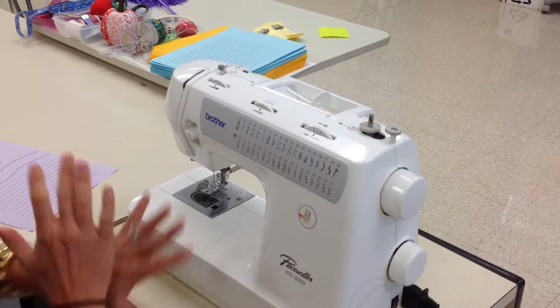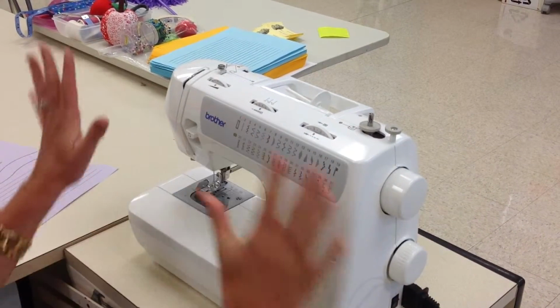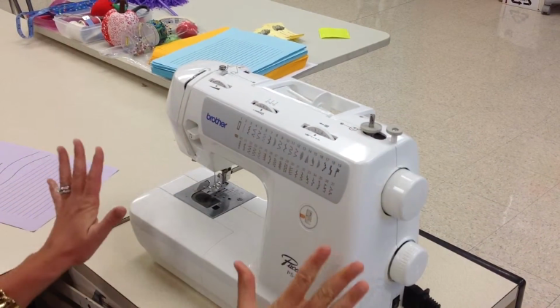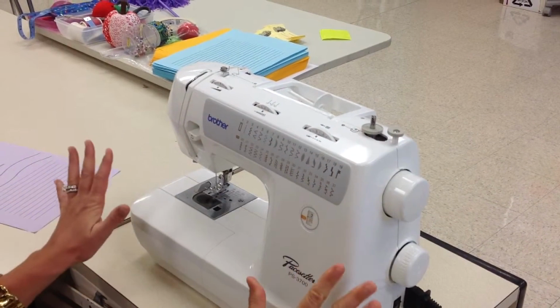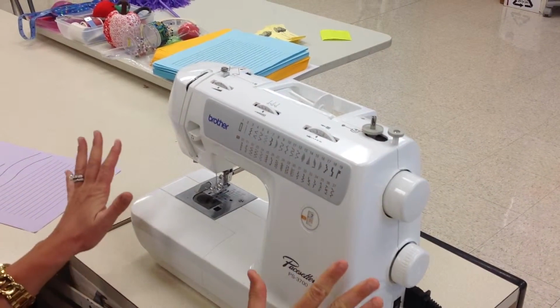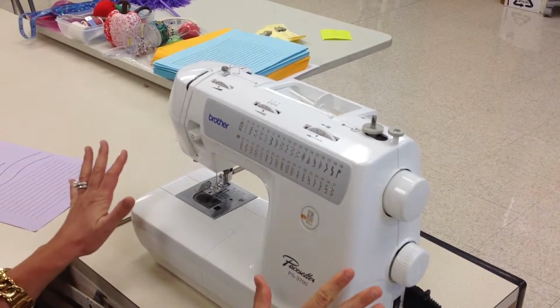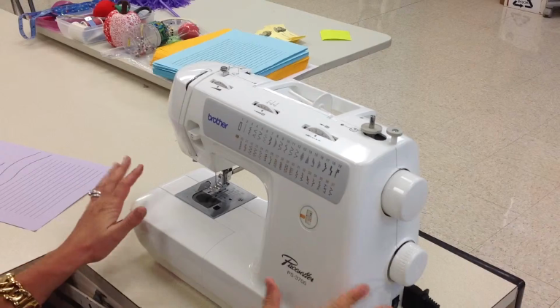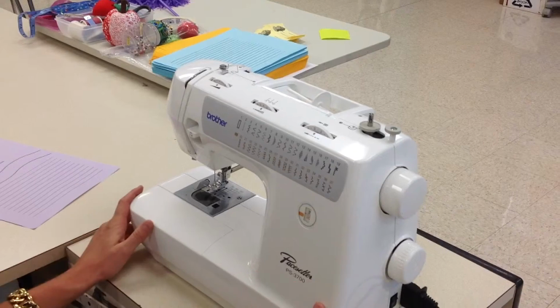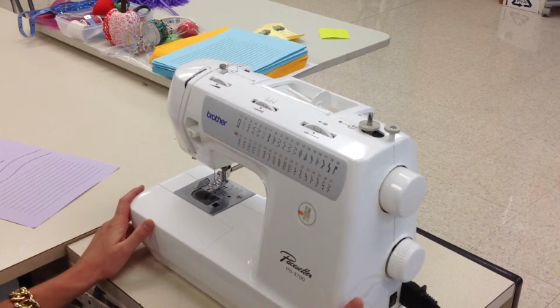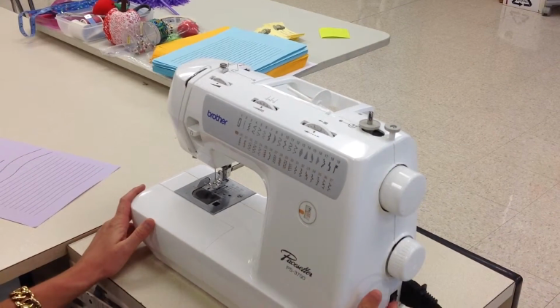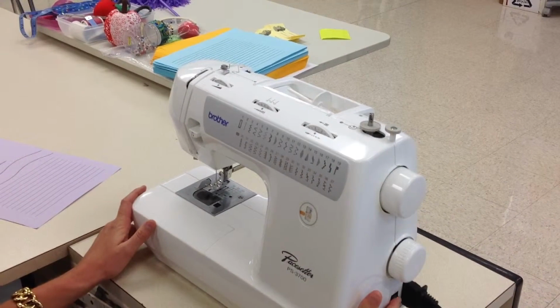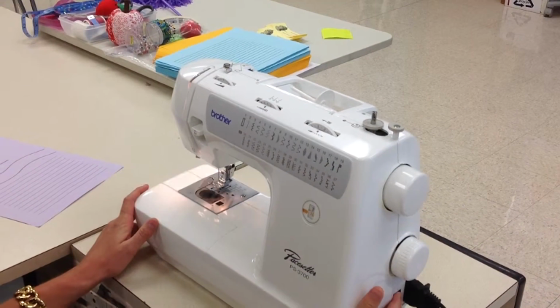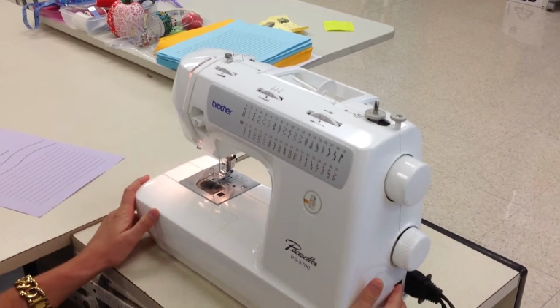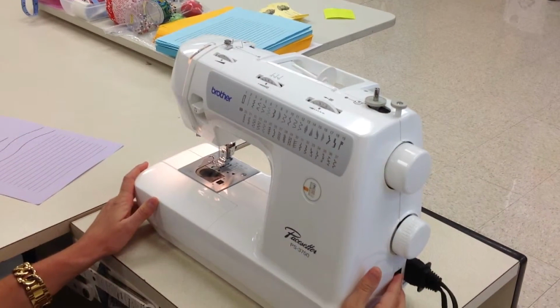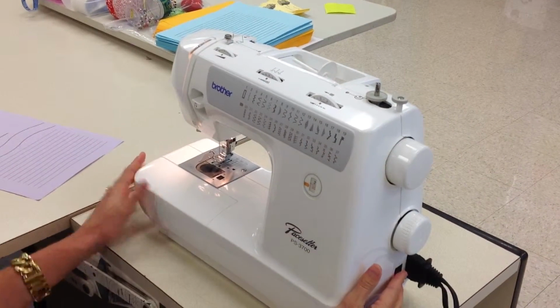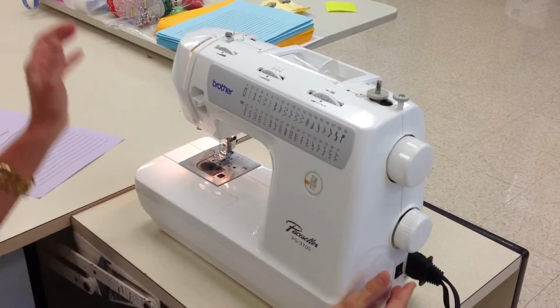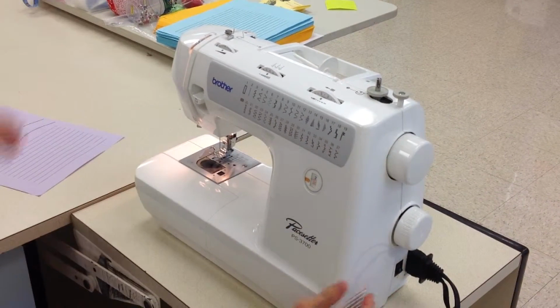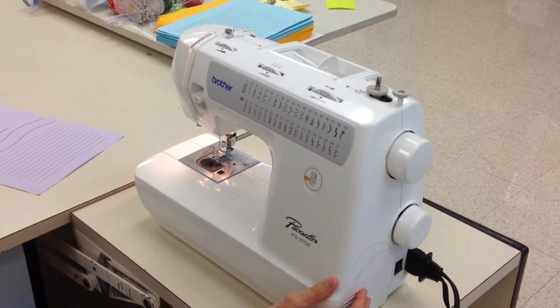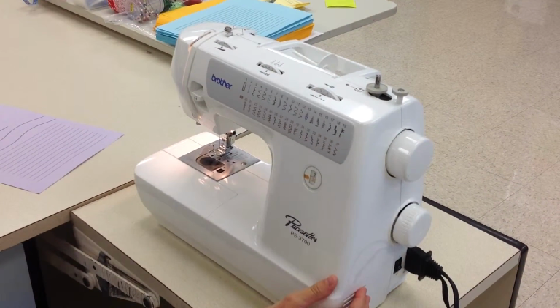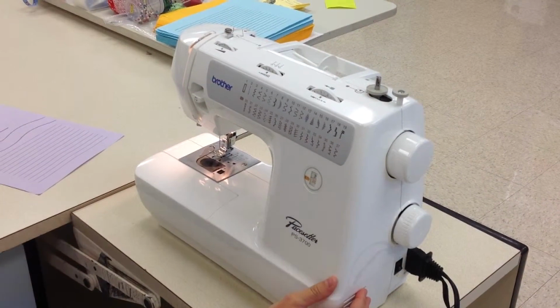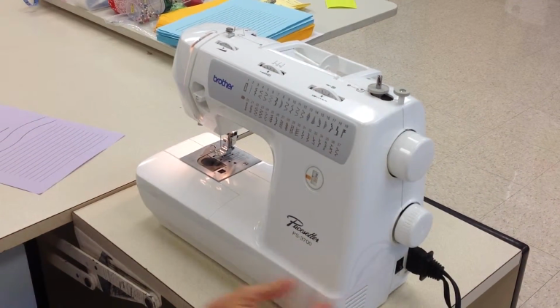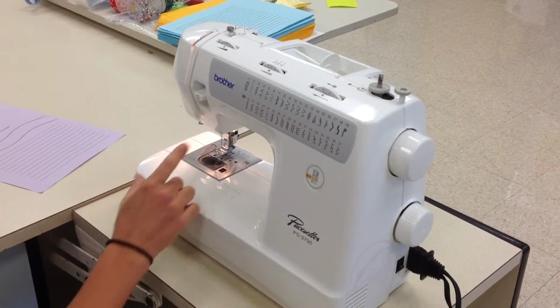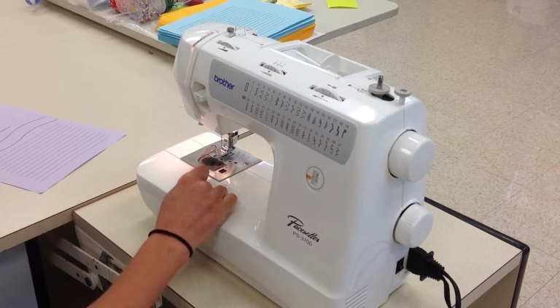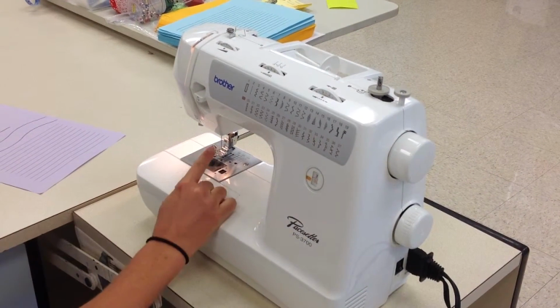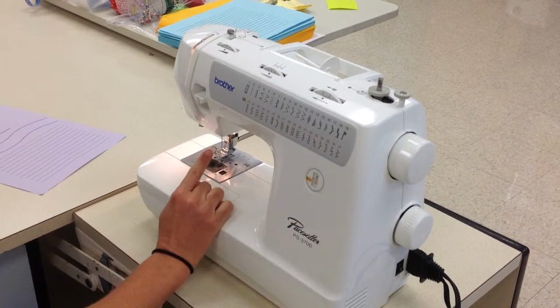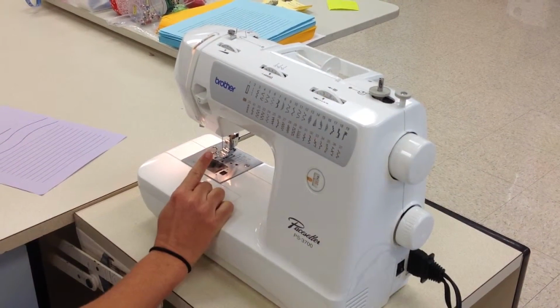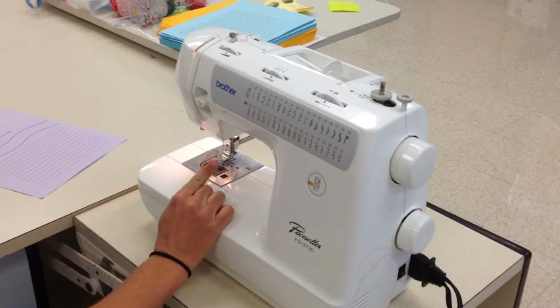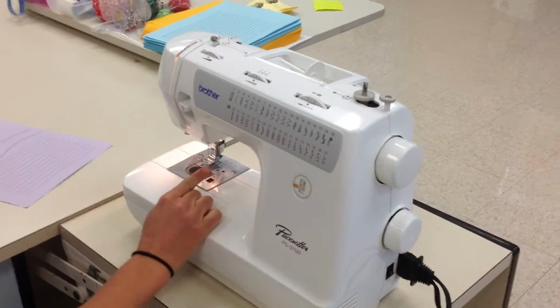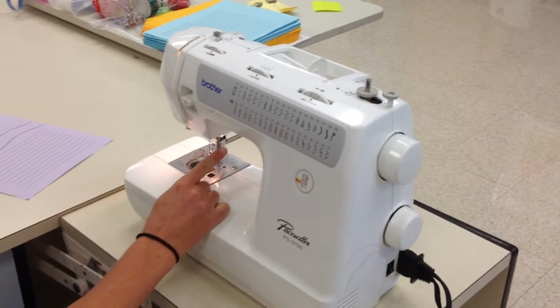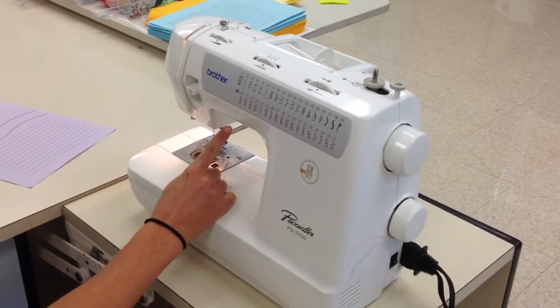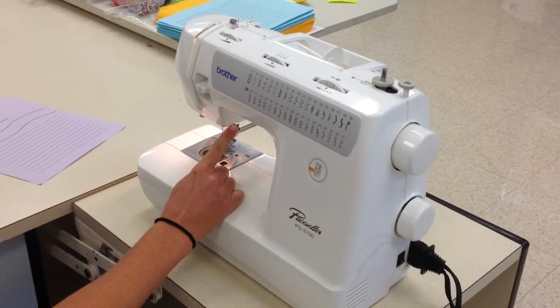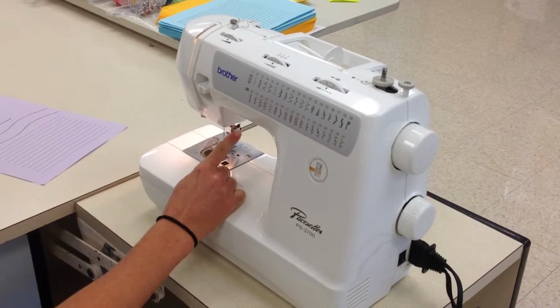All my settings are correct, so I'm now going to turn on my machine. How do I know if my machine is turned on? The light should be on underneath your machine.